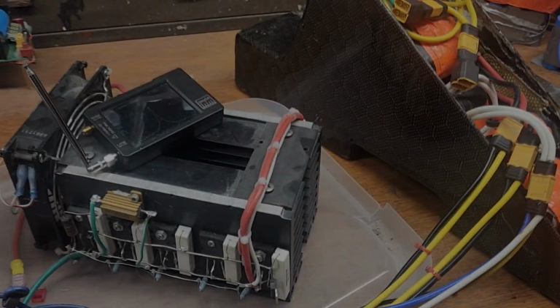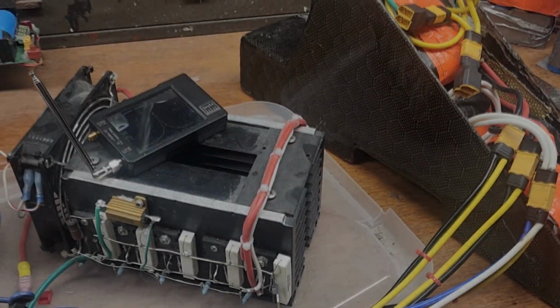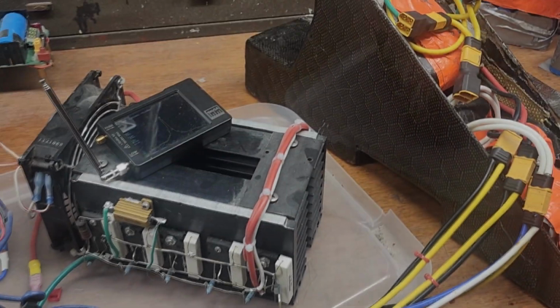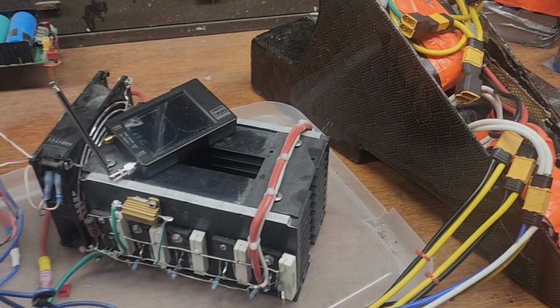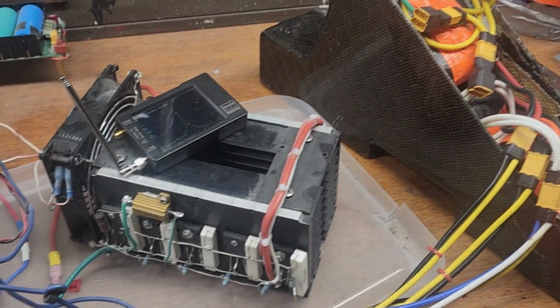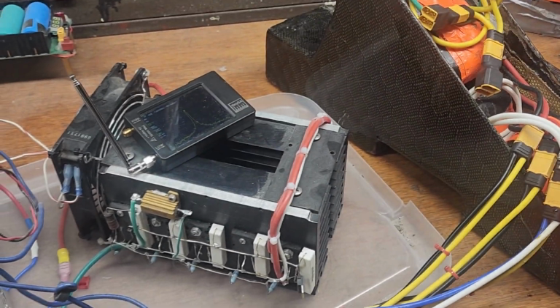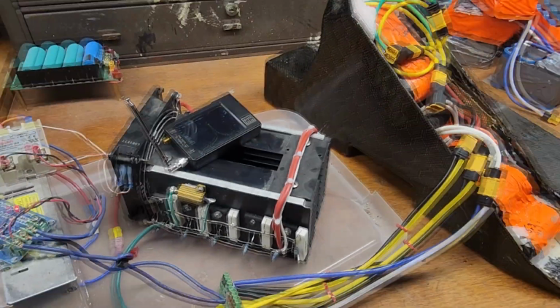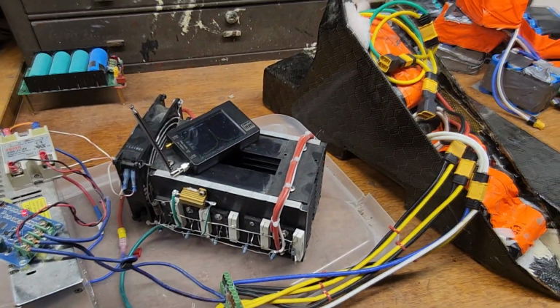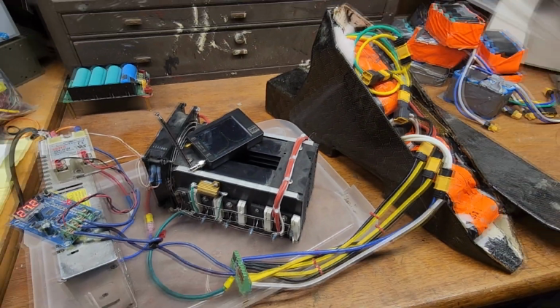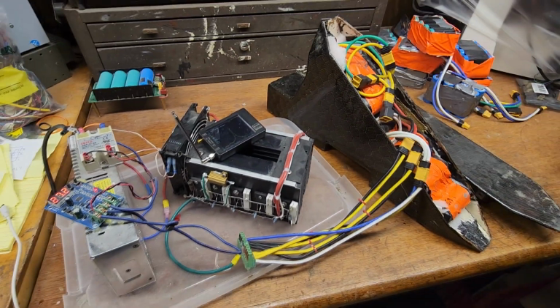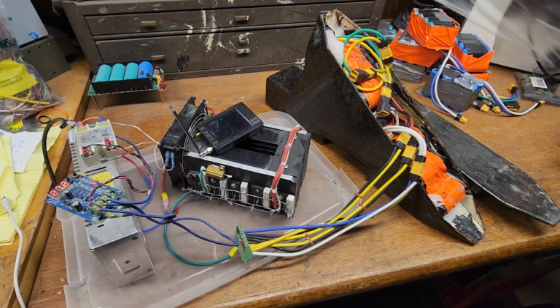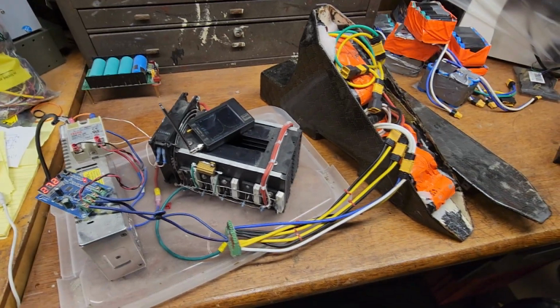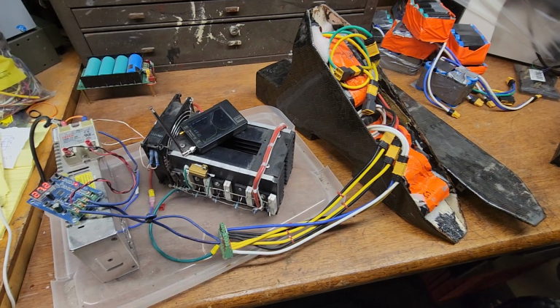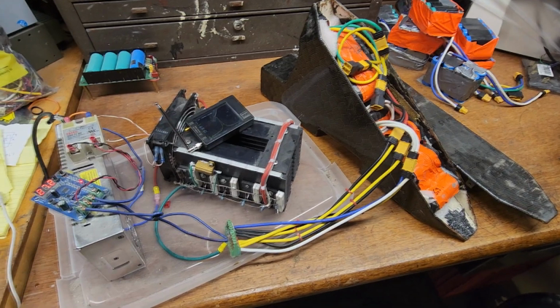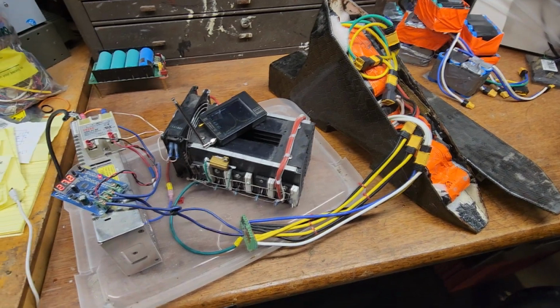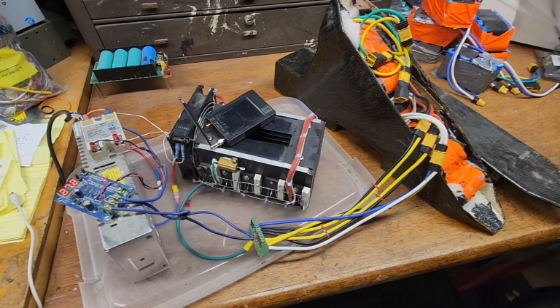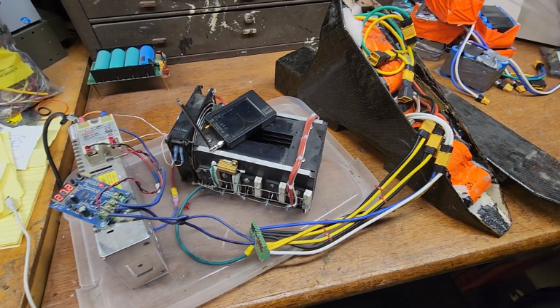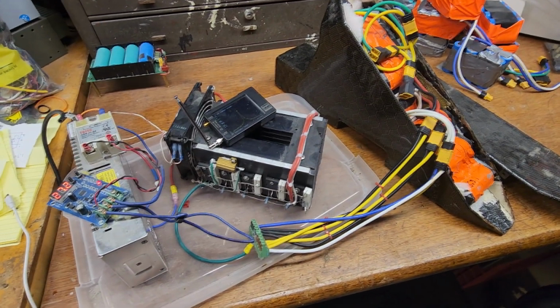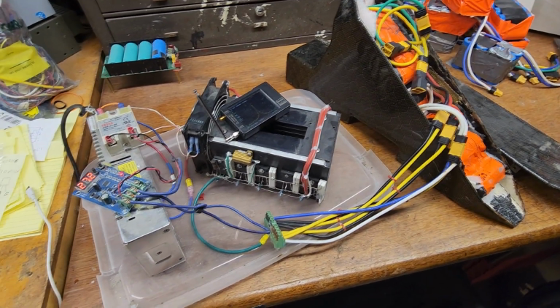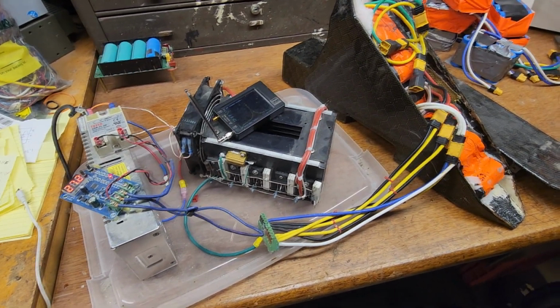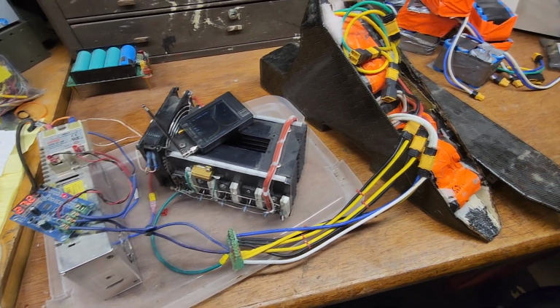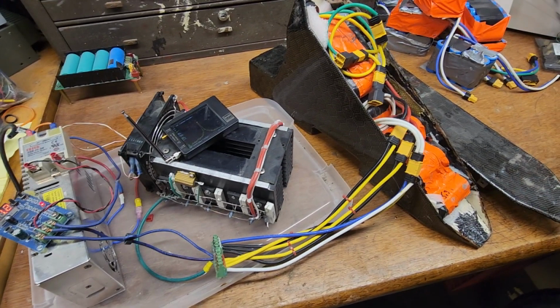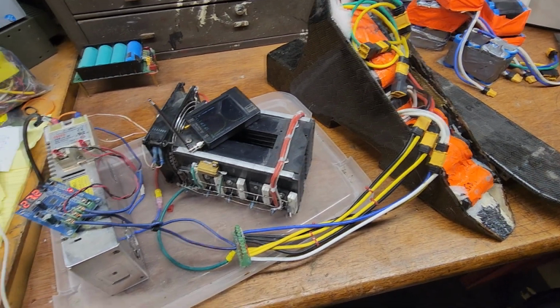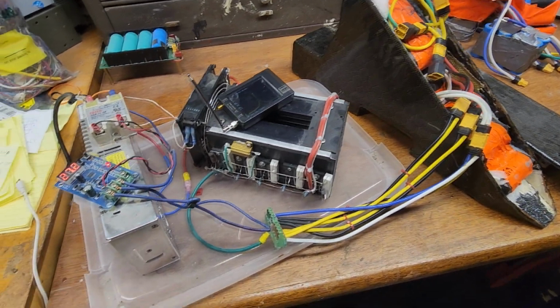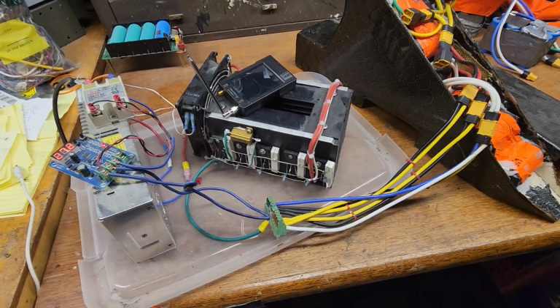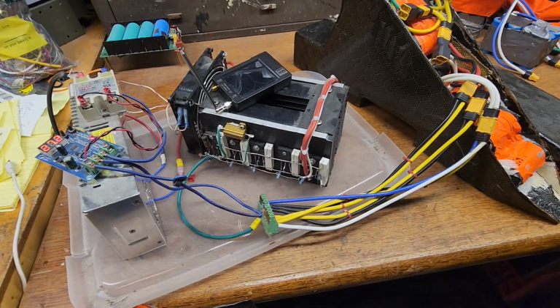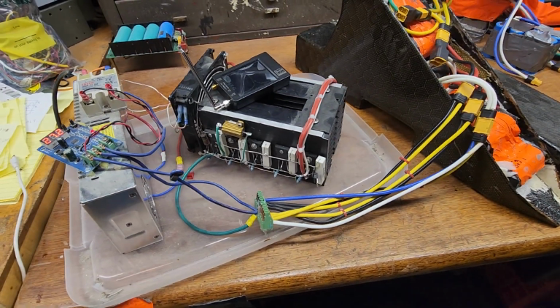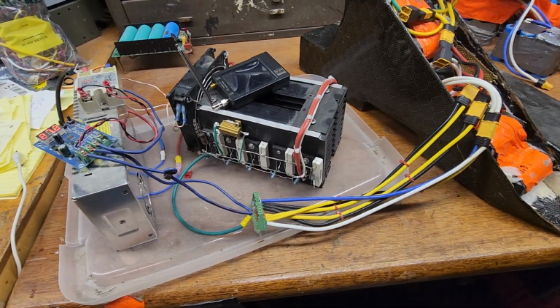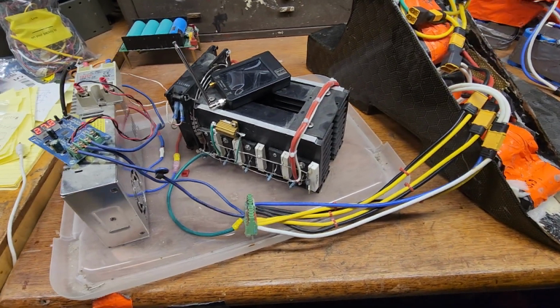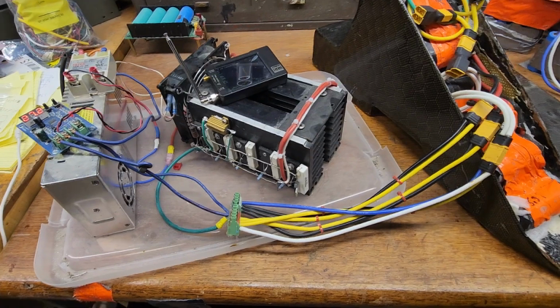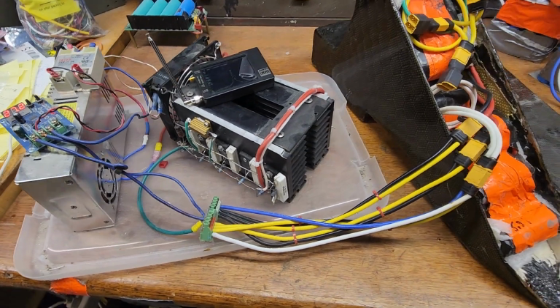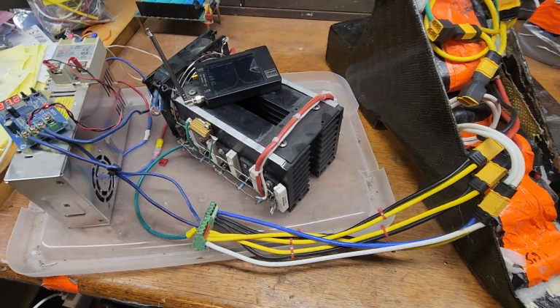Hello everyone. I wanted to share a couple of rare Bedini replications that I haven't seen anywhere else on YouTube. This one is of his solar tracker.